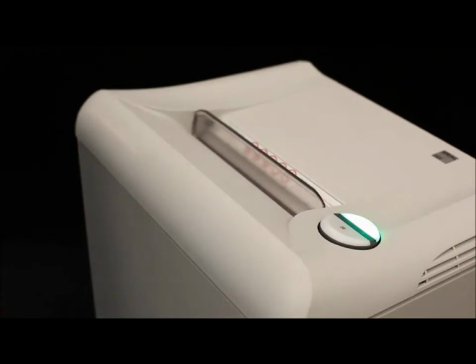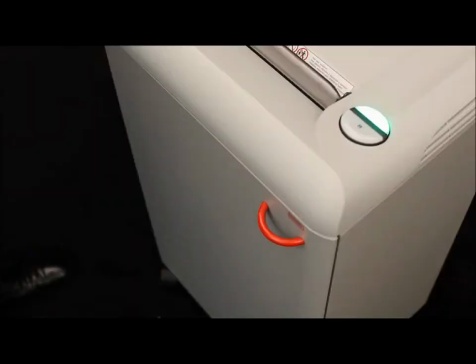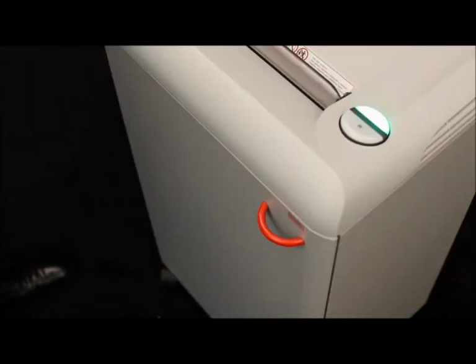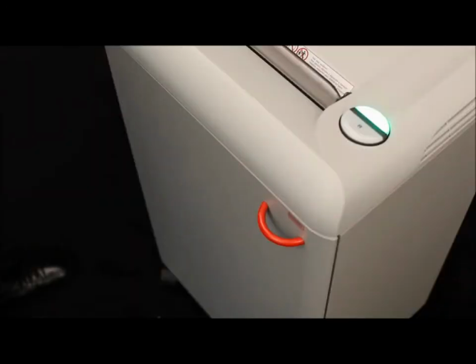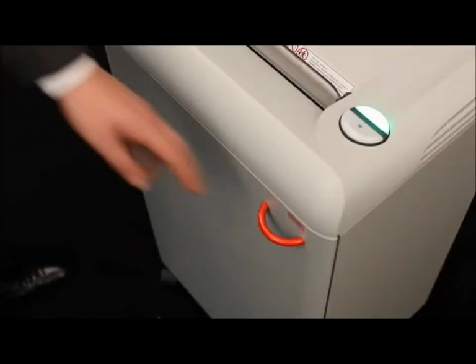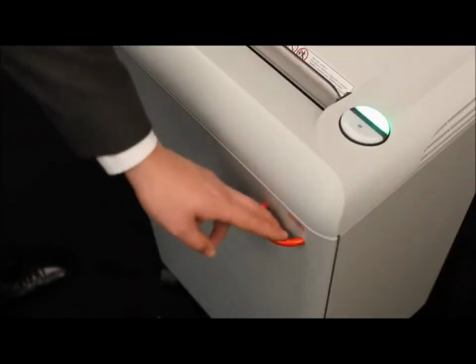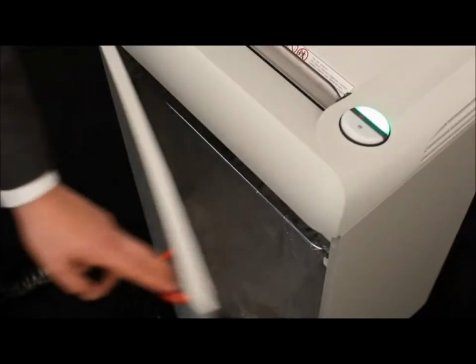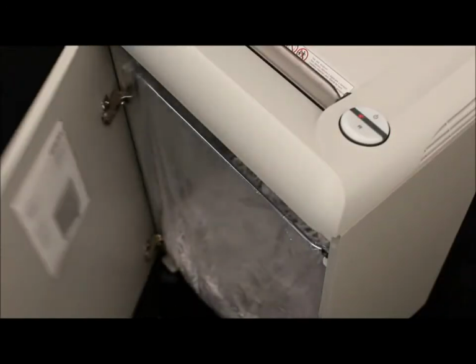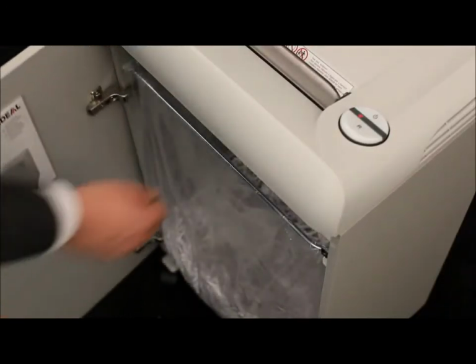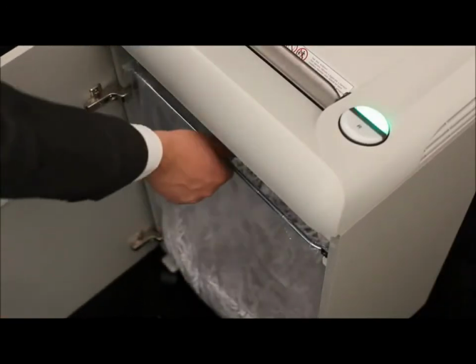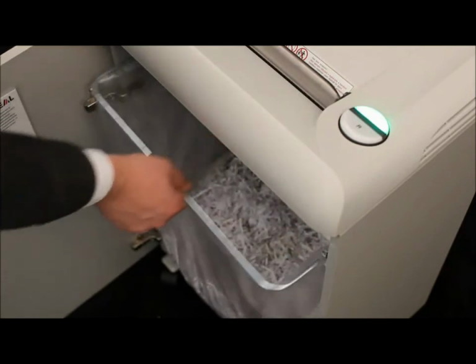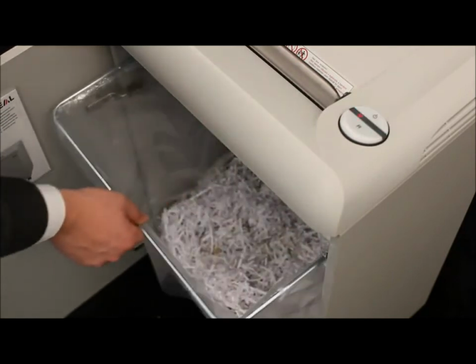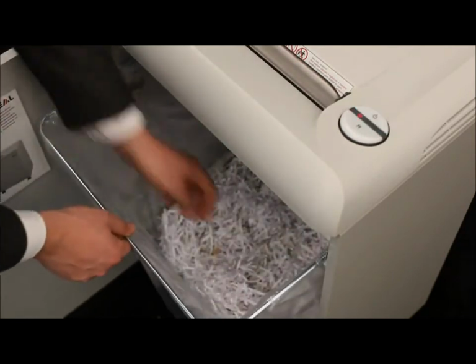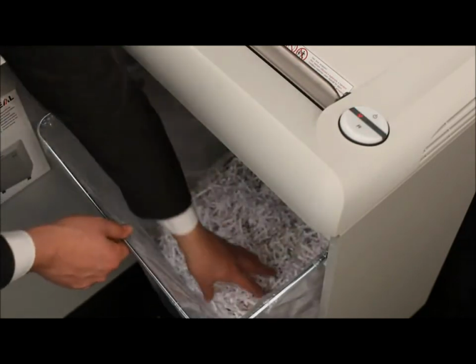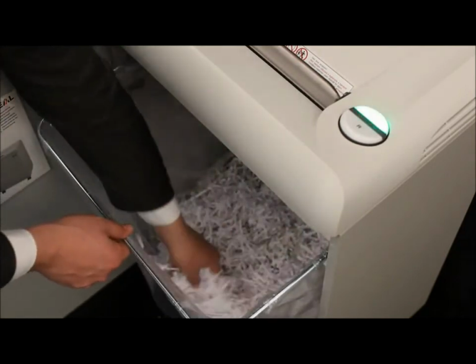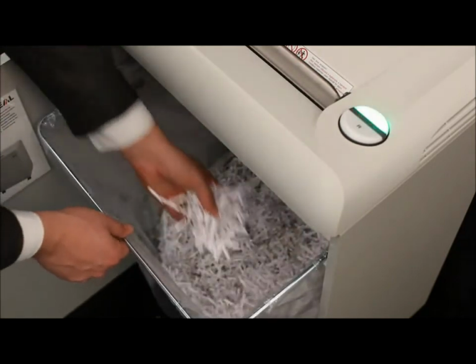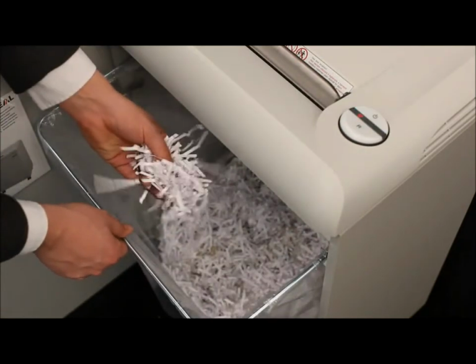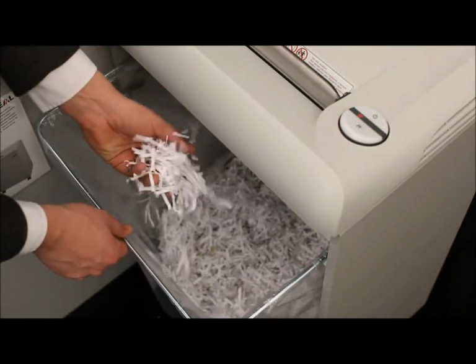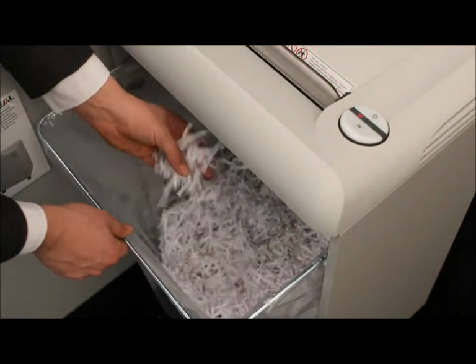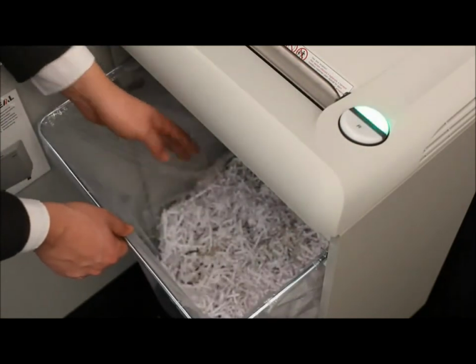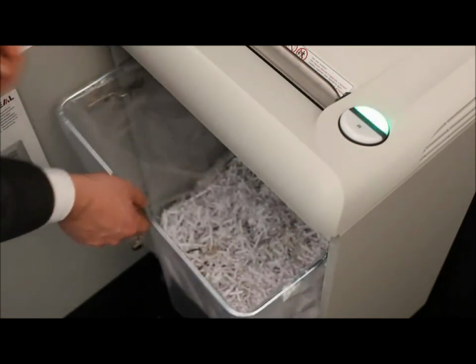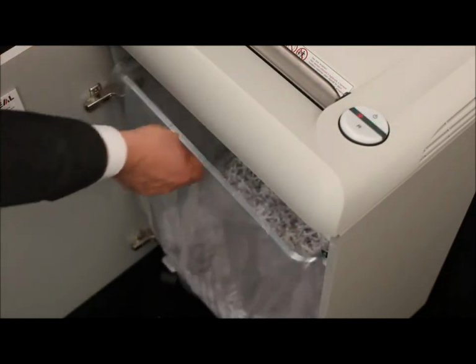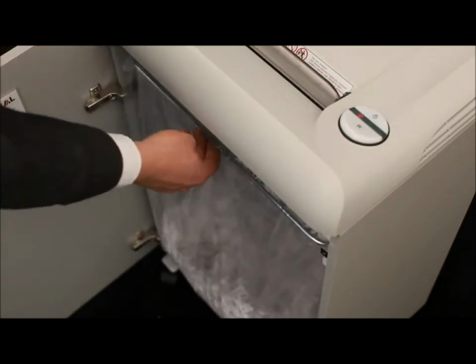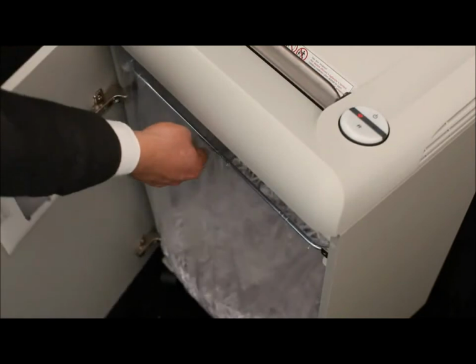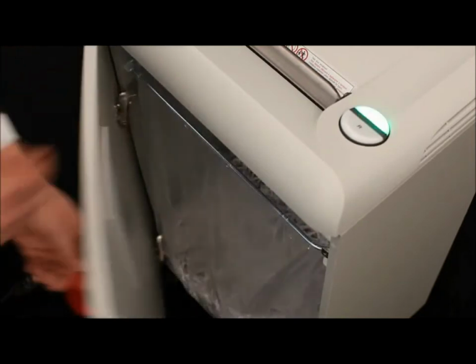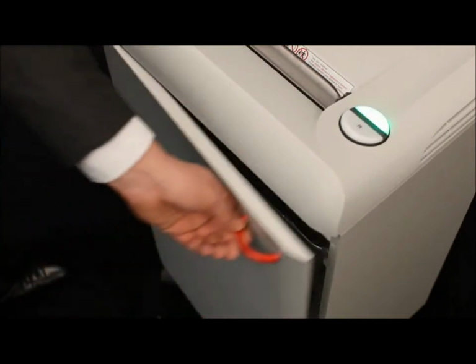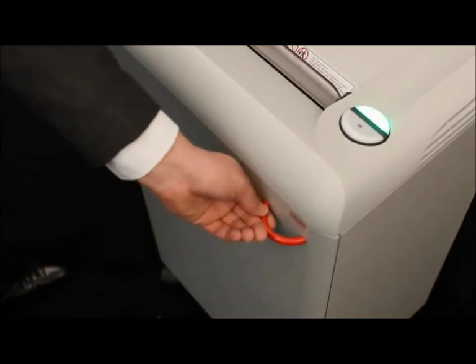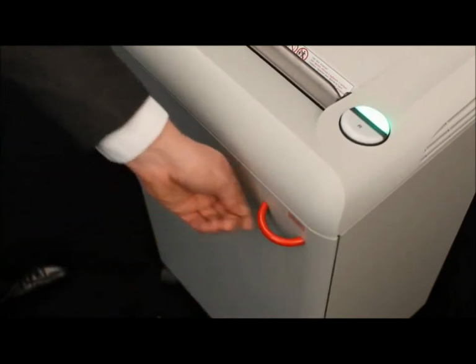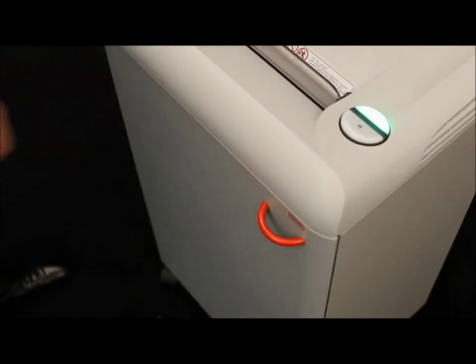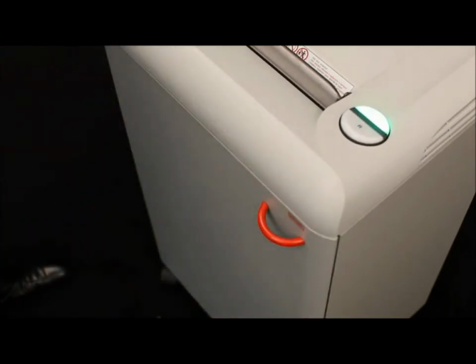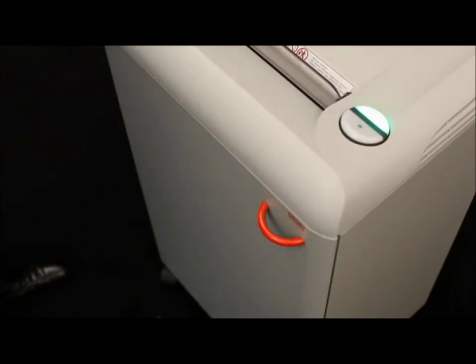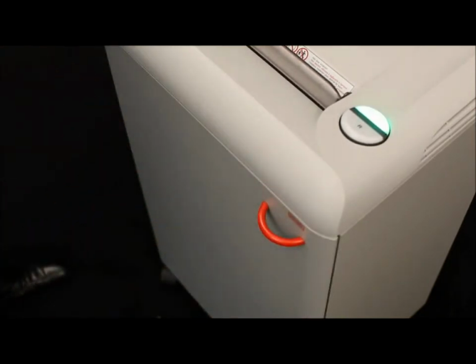With a 26-gallon shred volume, the pull-out back frame allows for neat and easy shred emptying. The 2503 also comes with an environment-friendly energy-saving mode.